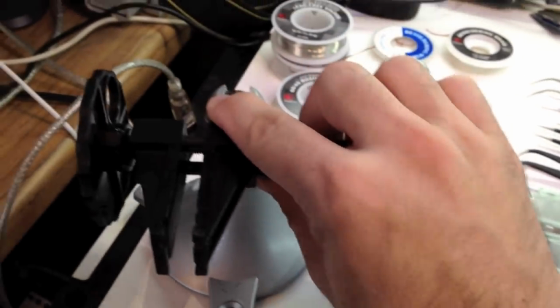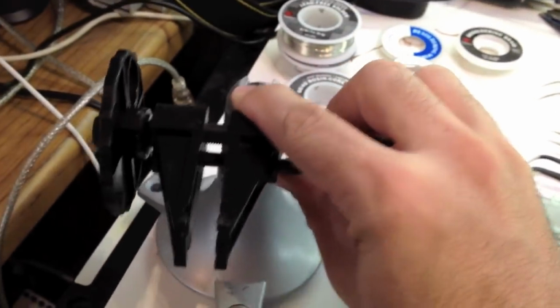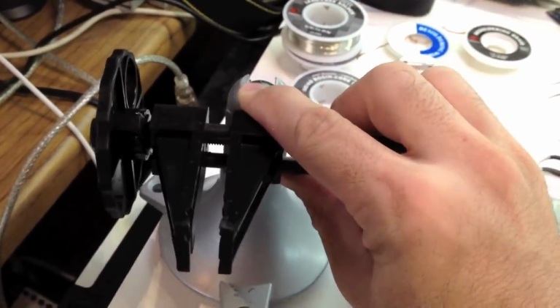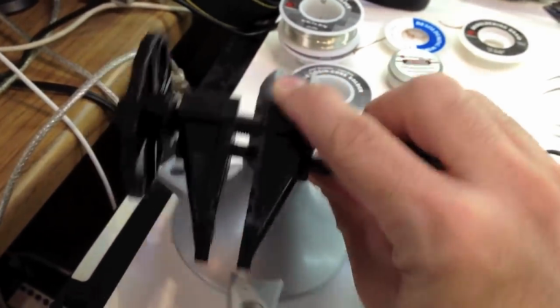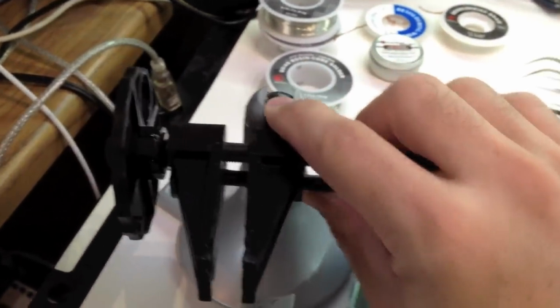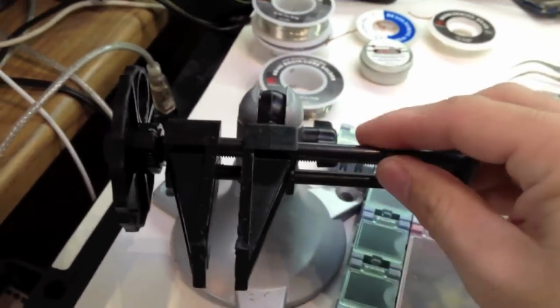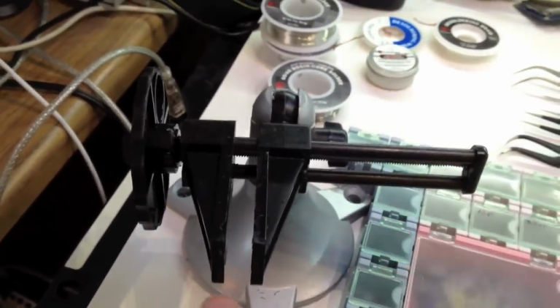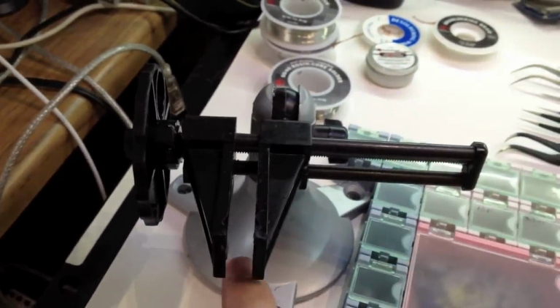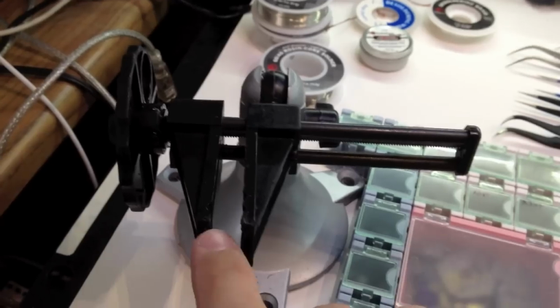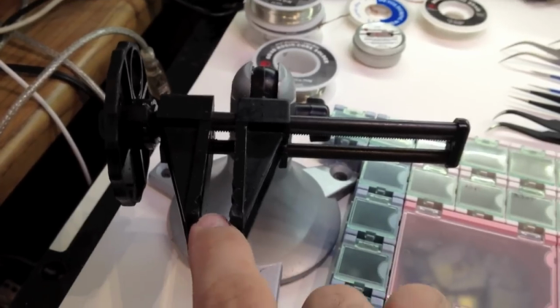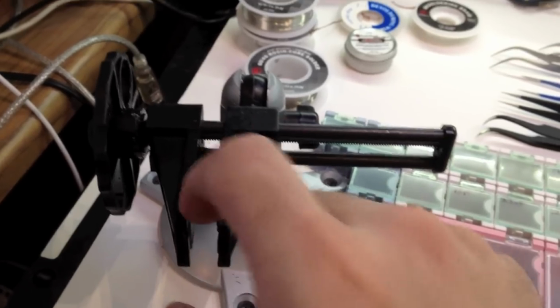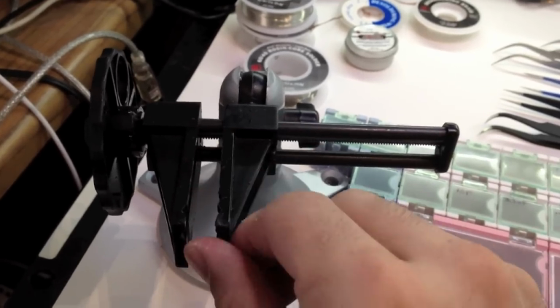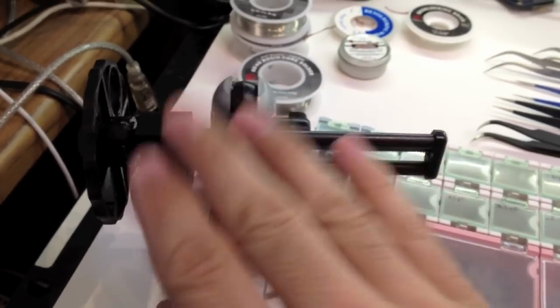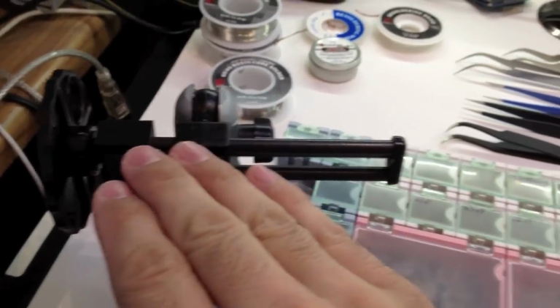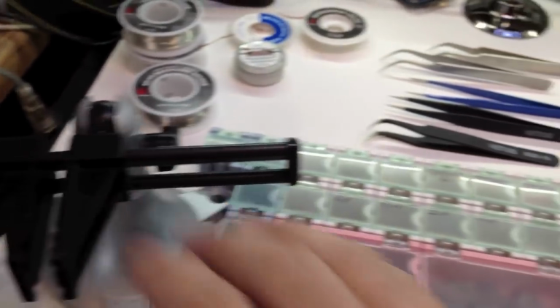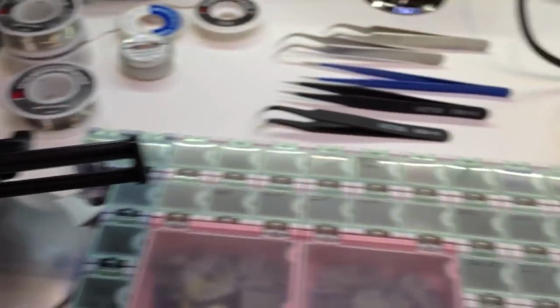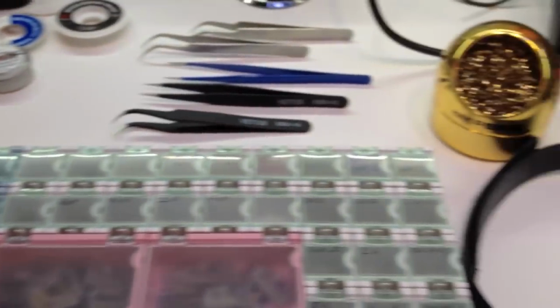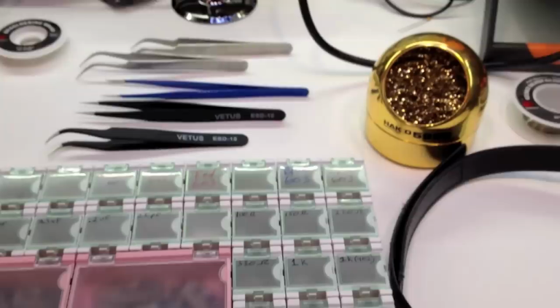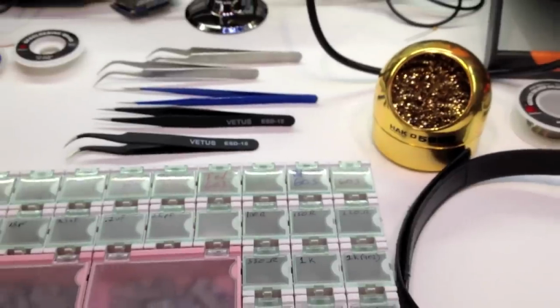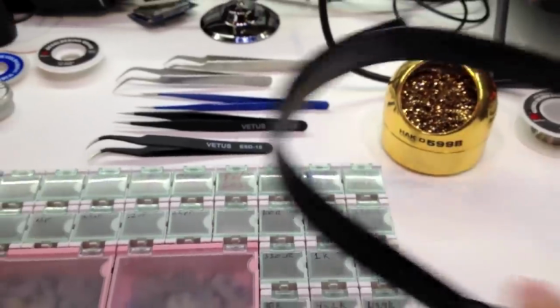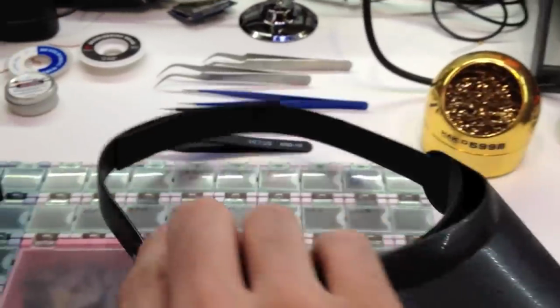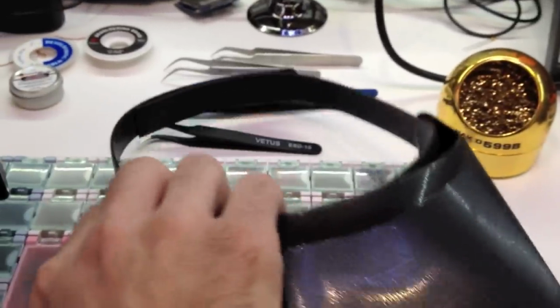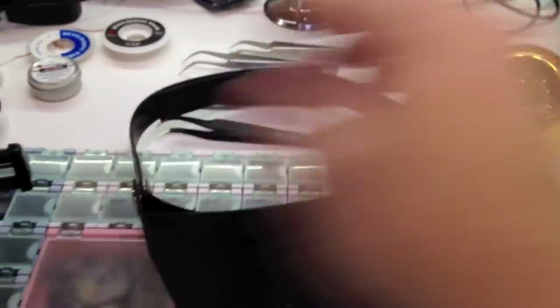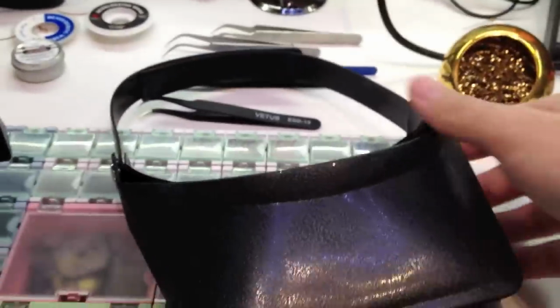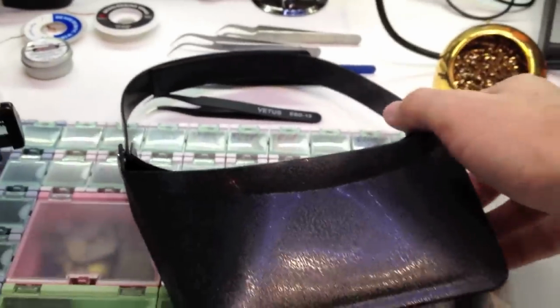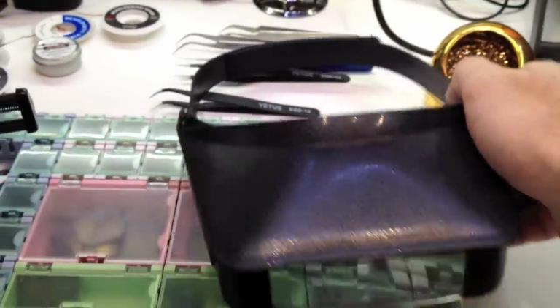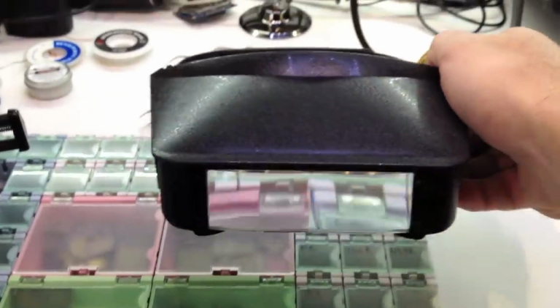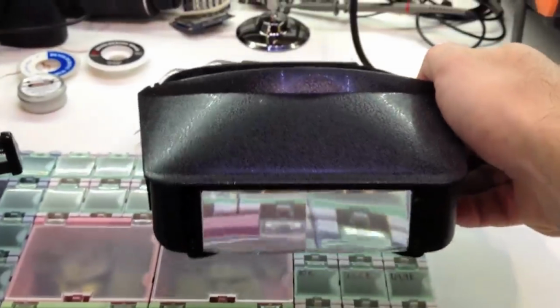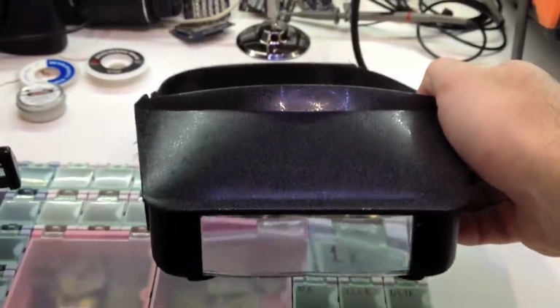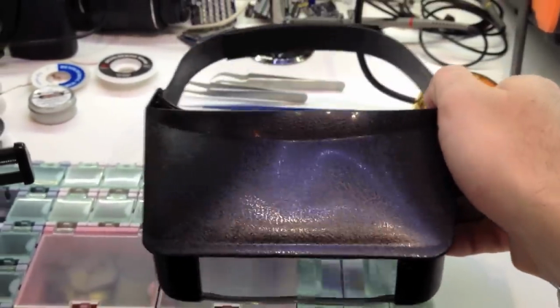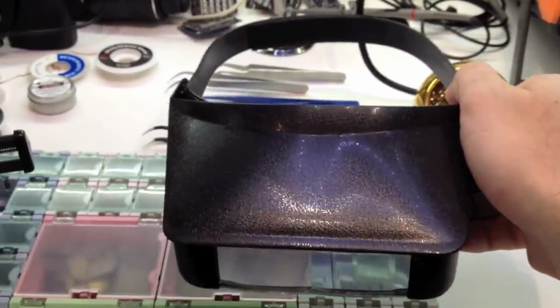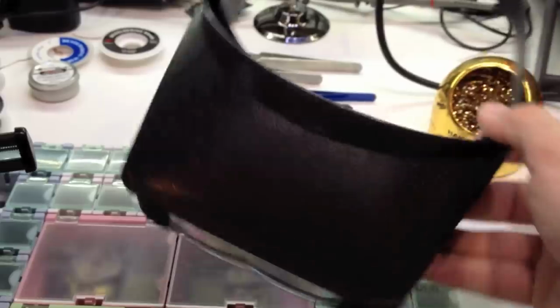Panavise Jr. is a great, great tool. It holds your boards — it's slotted to hold boards and is temperature resistant. Just a good vise to pick one up. And then a head magnifier — this is one I got at my local electronics shop, I think it's a 6X, which is good.